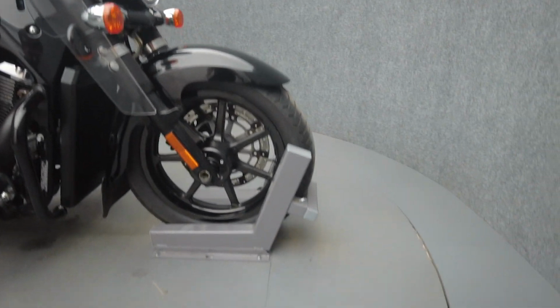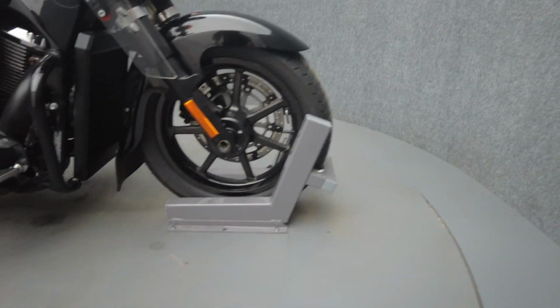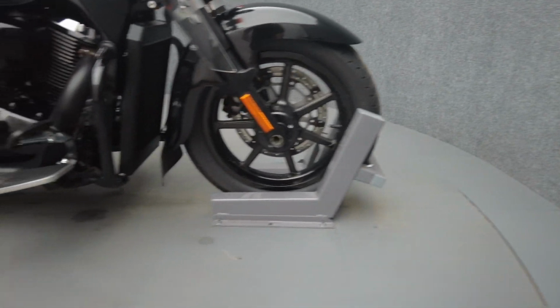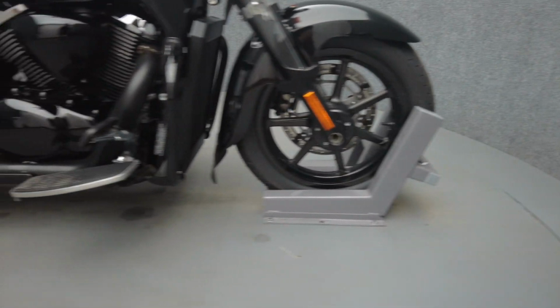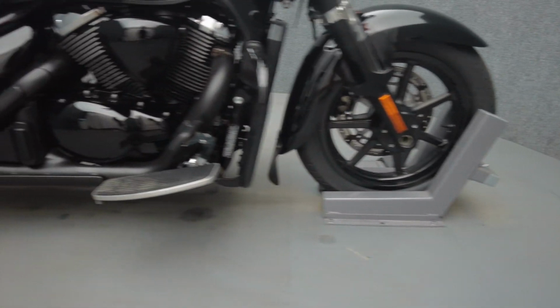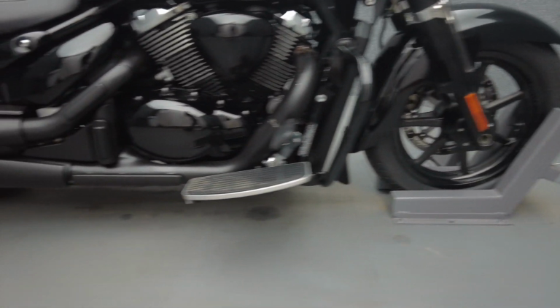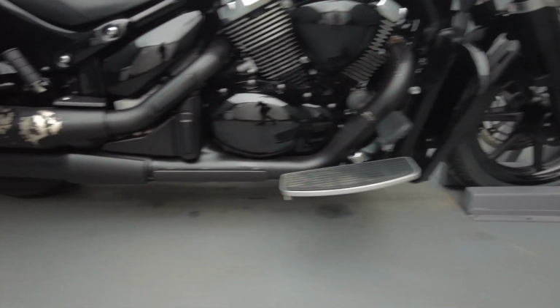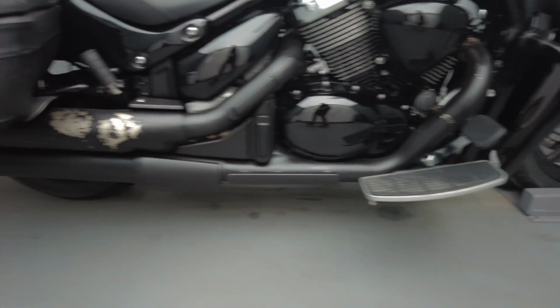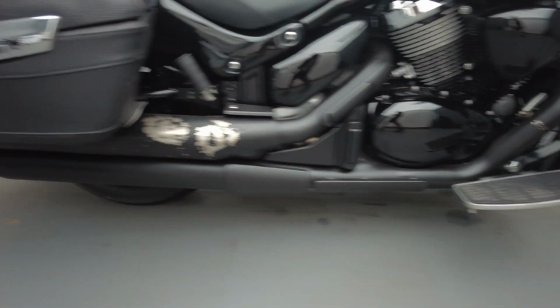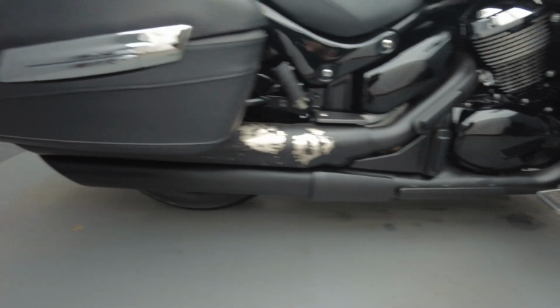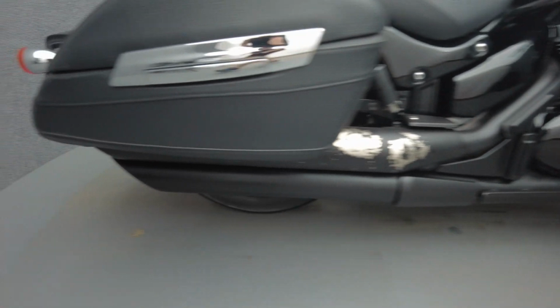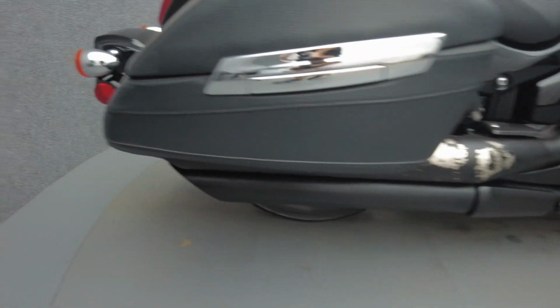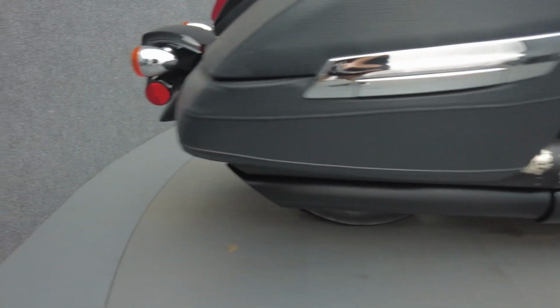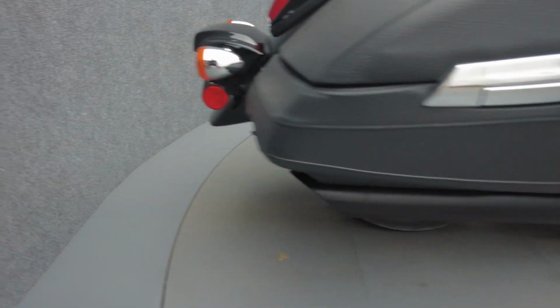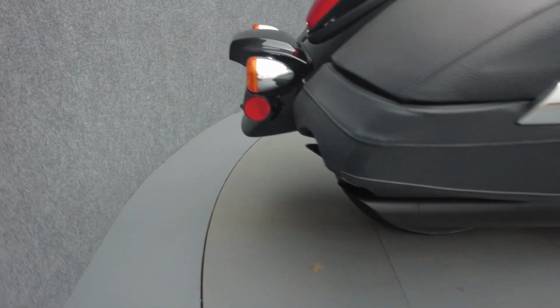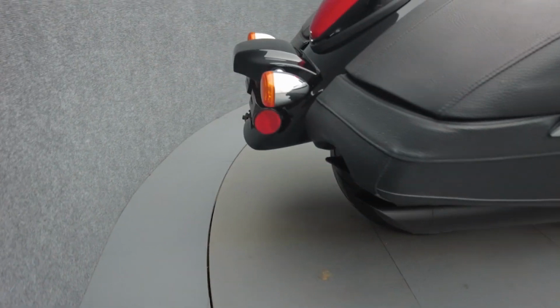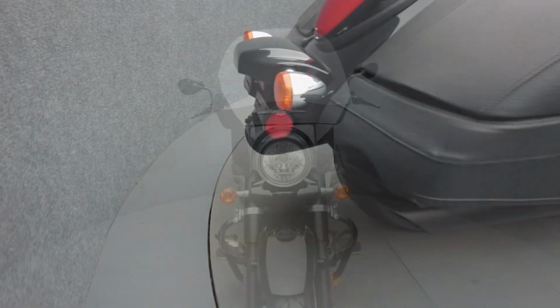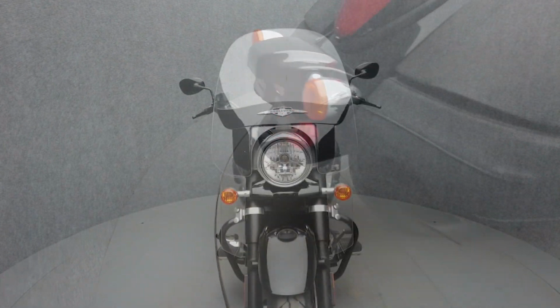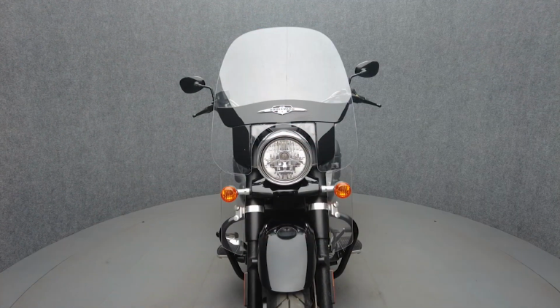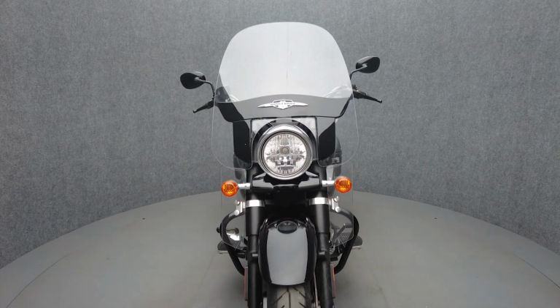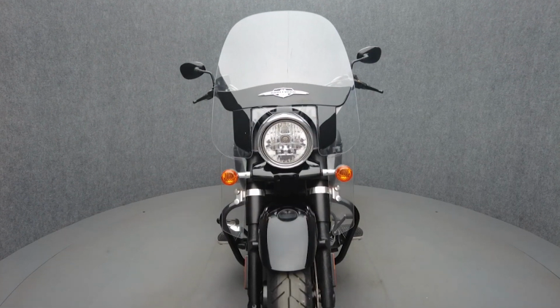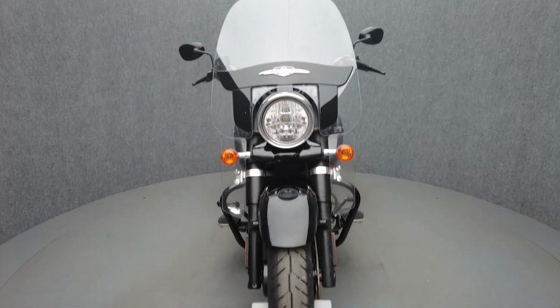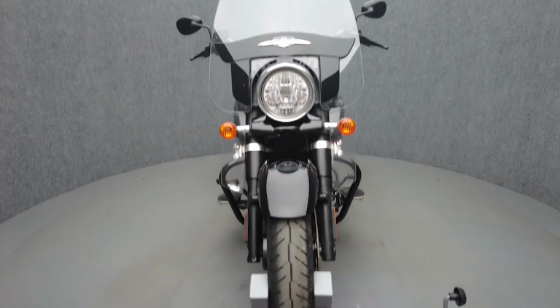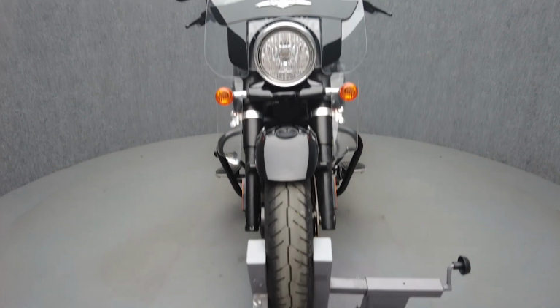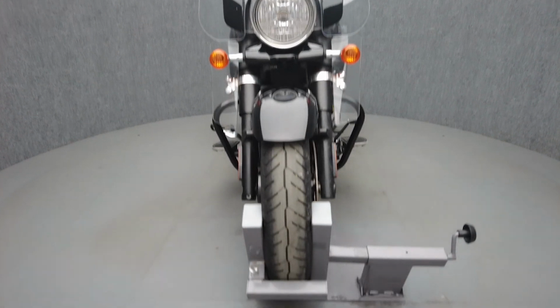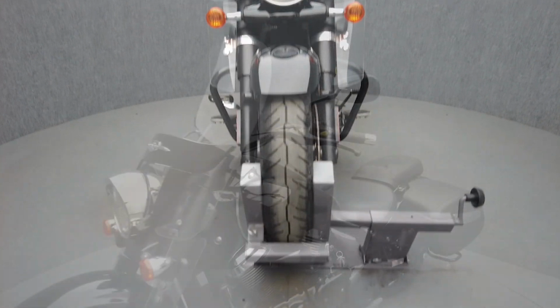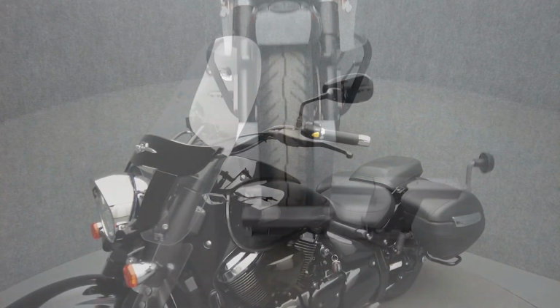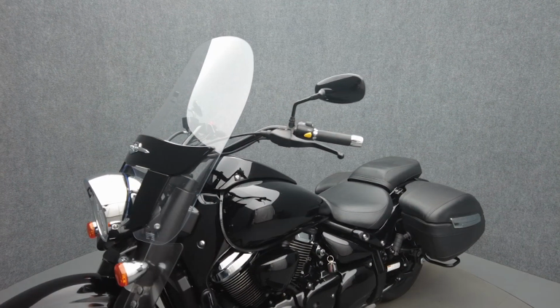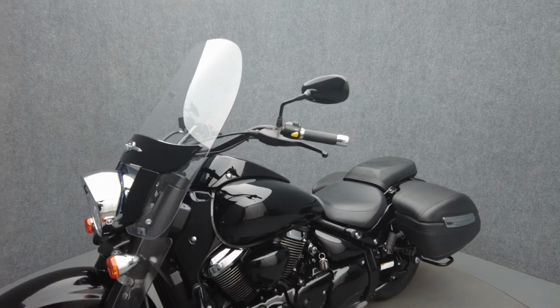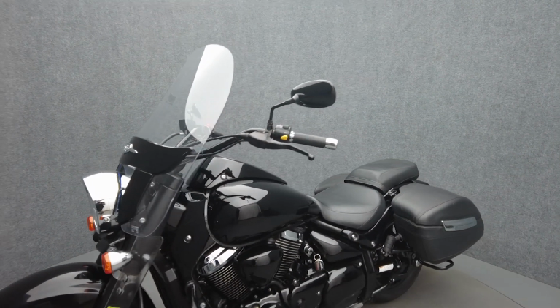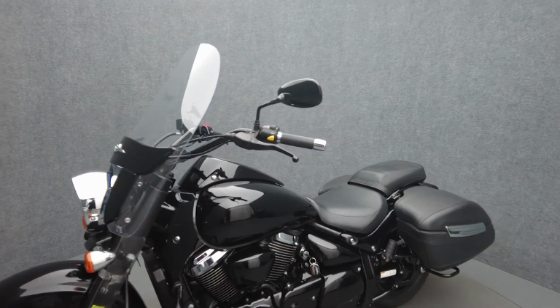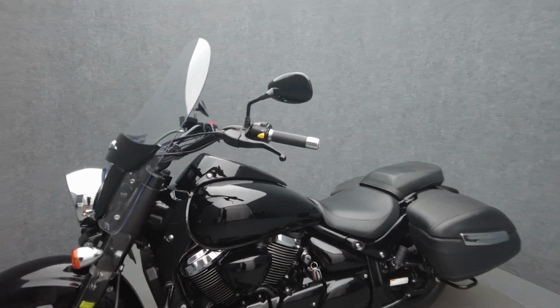Powered by a 1462cc V-twin engine, the Boulevard puts 66 horsepower and 84 foot-pounds of torque through a 5-speed transmission. It weighs in at 800 pounds and has a 28.3-inch seat height.